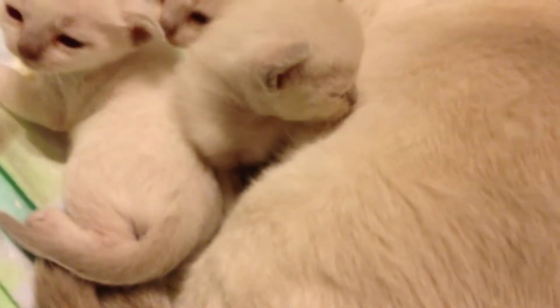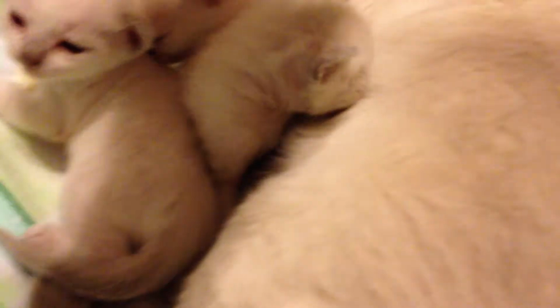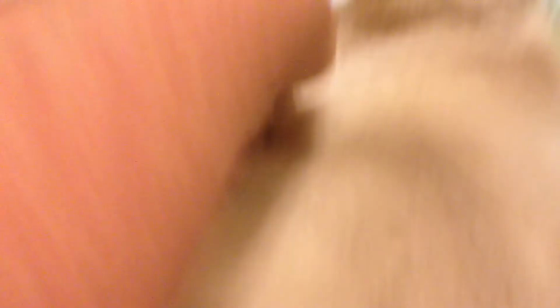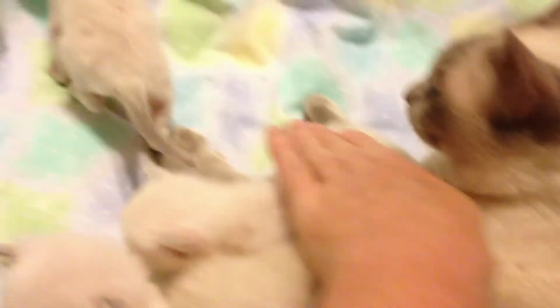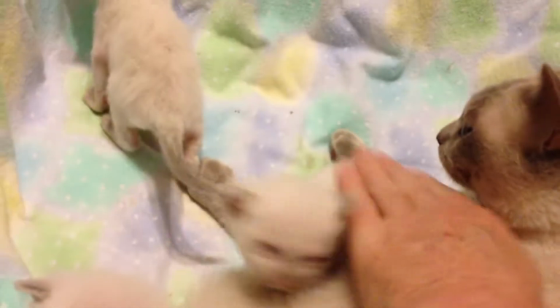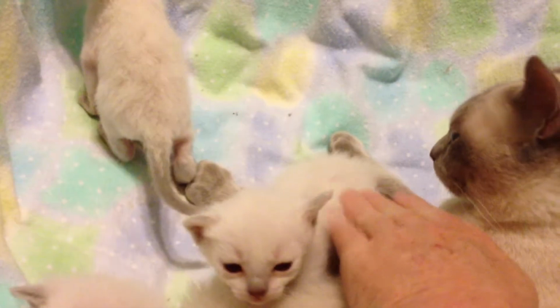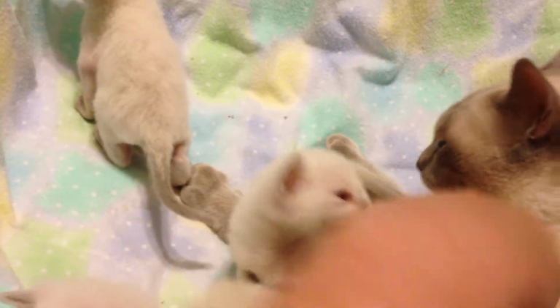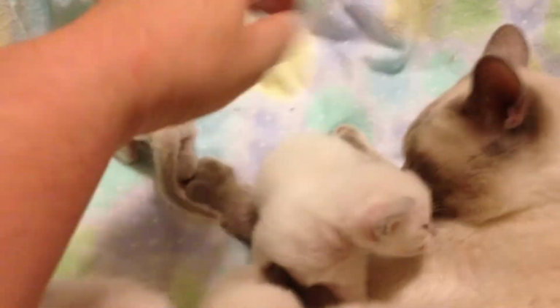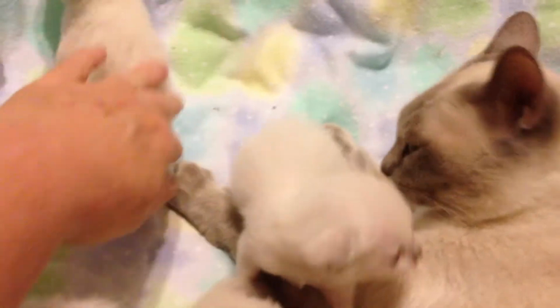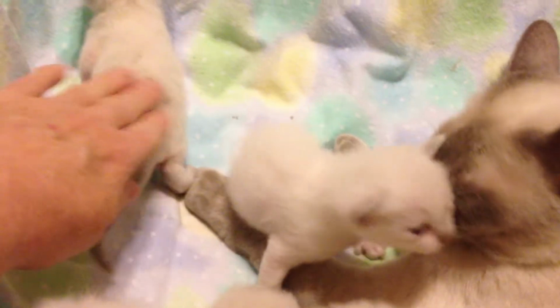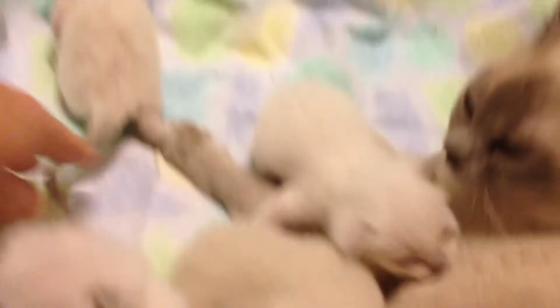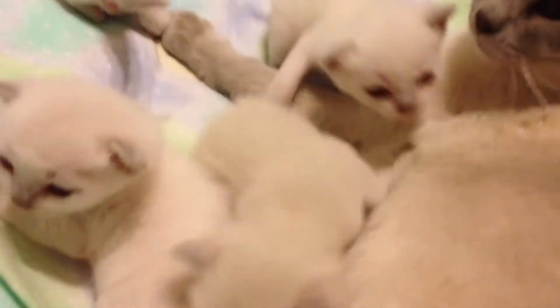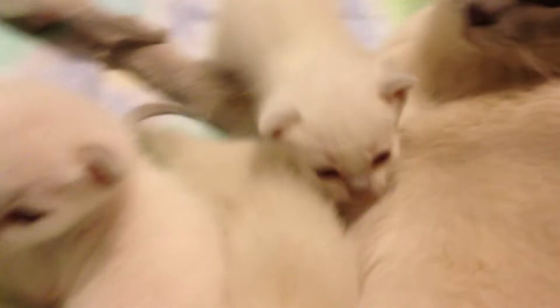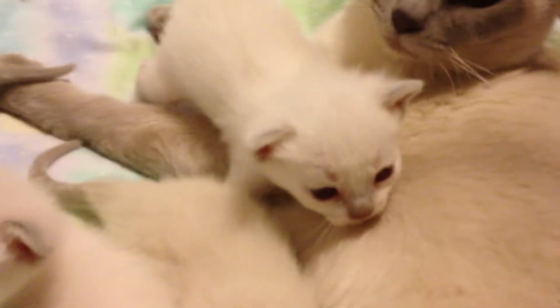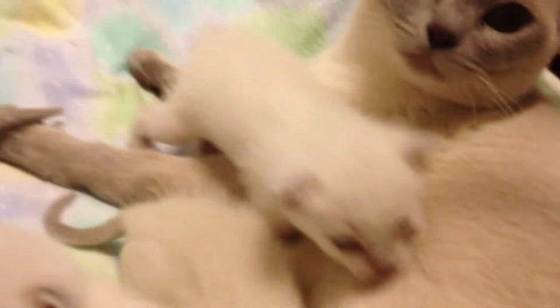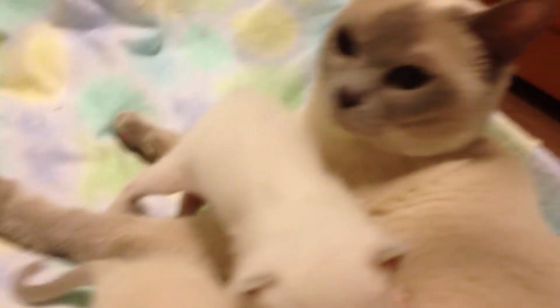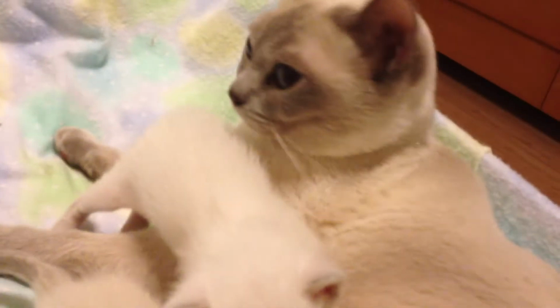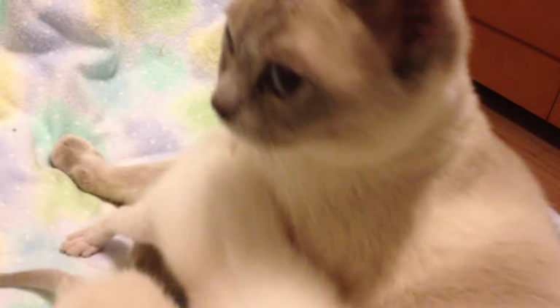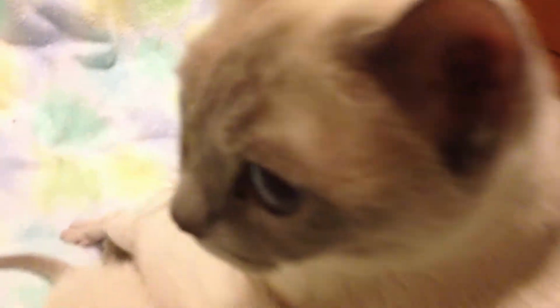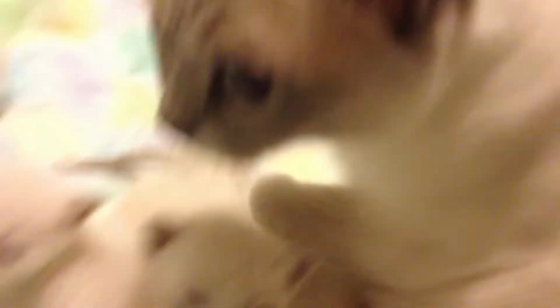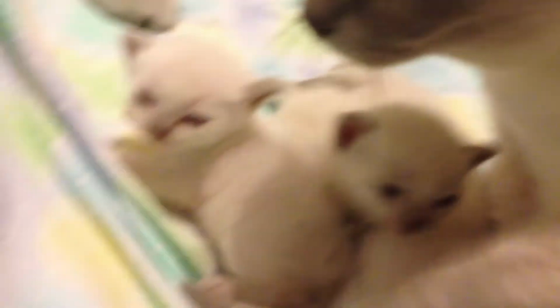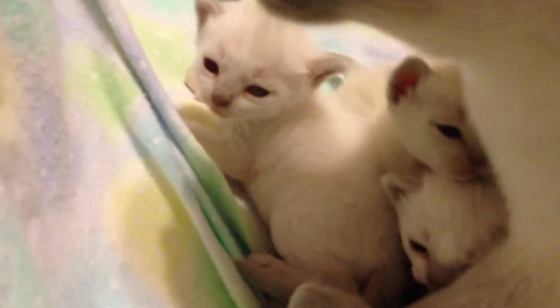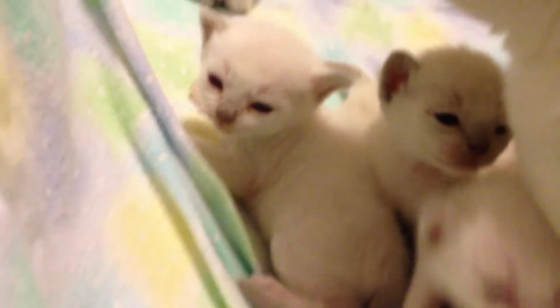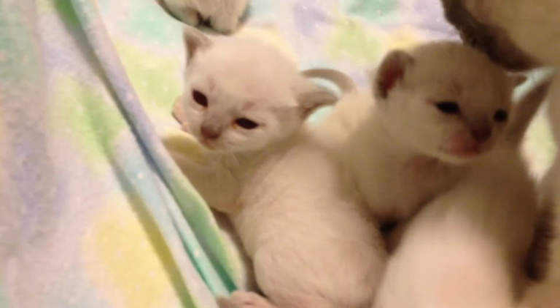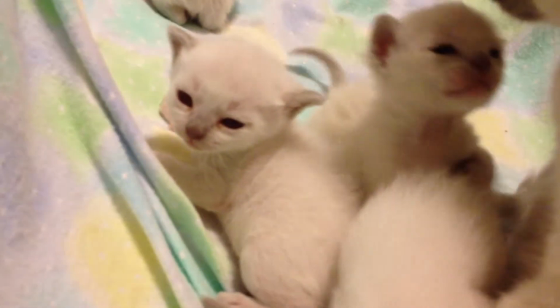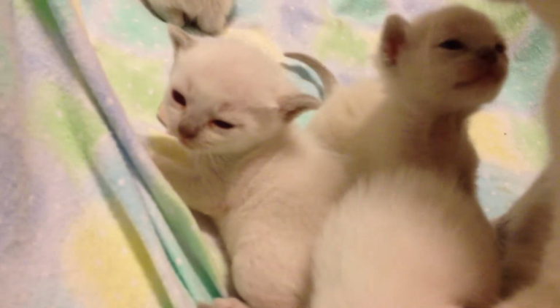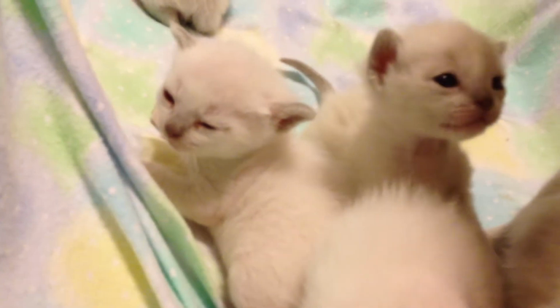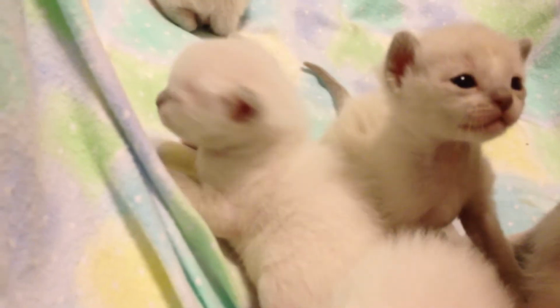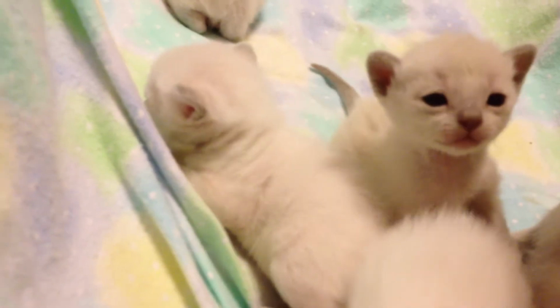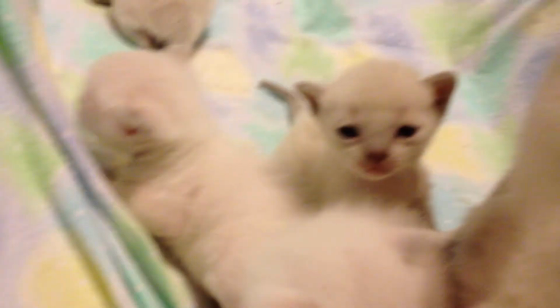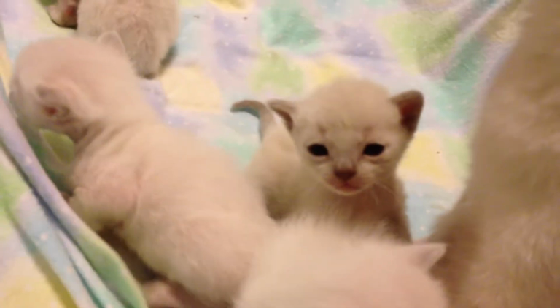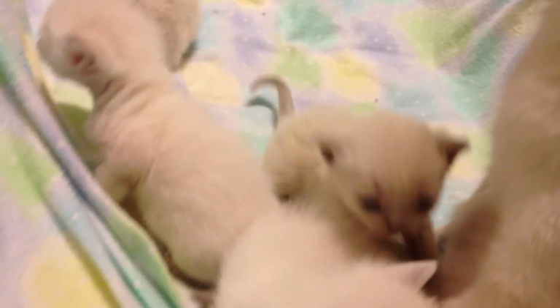They look like their mama — they're platinum. Mama's a good girl with those babies.